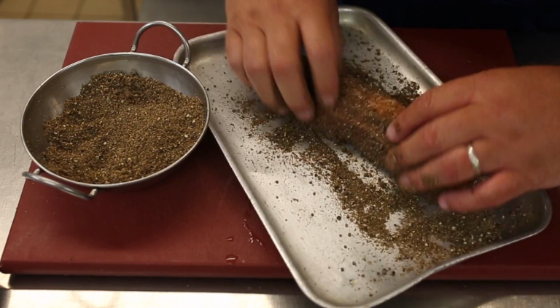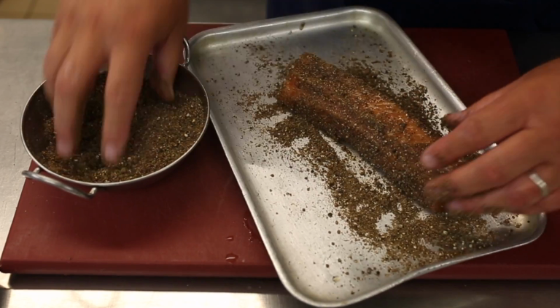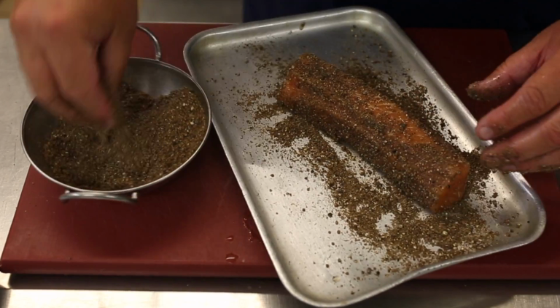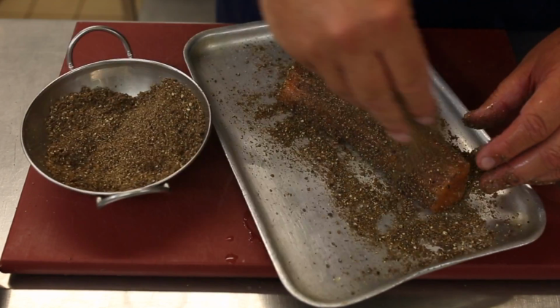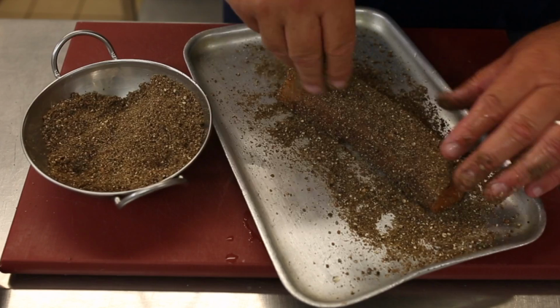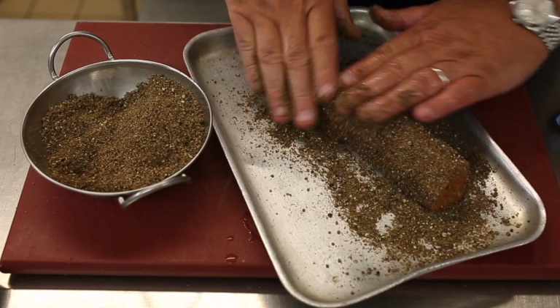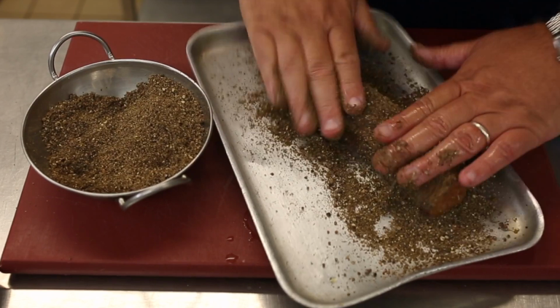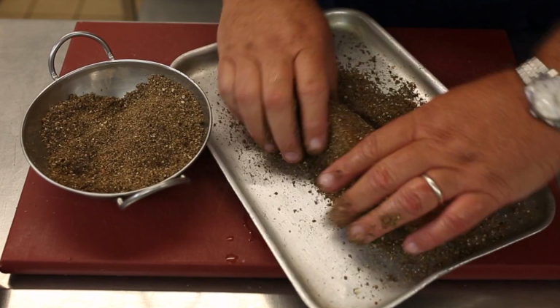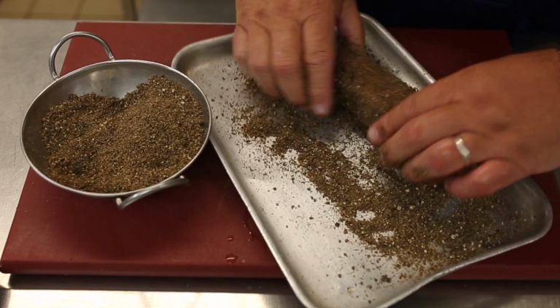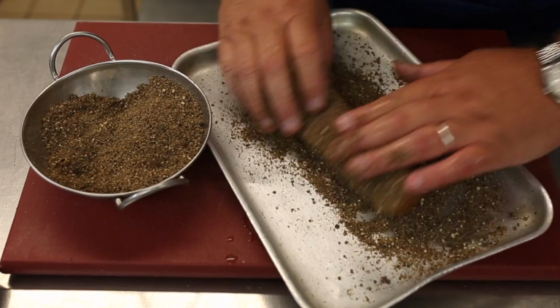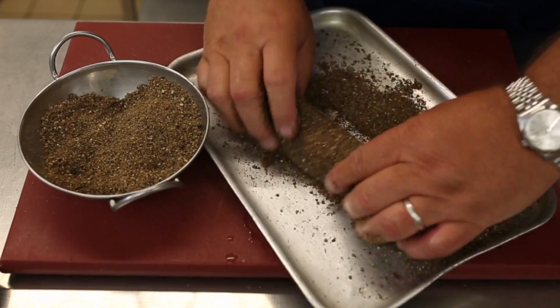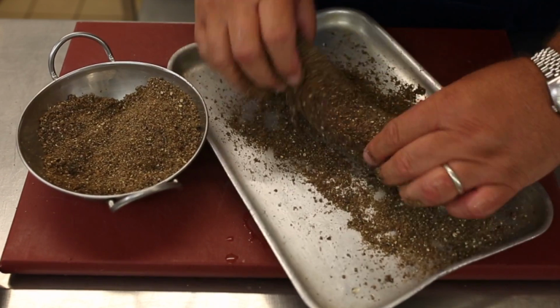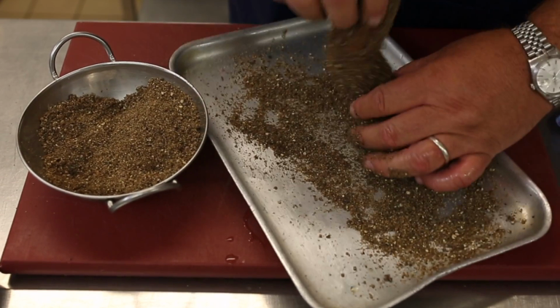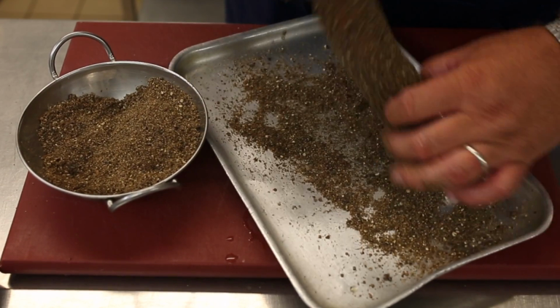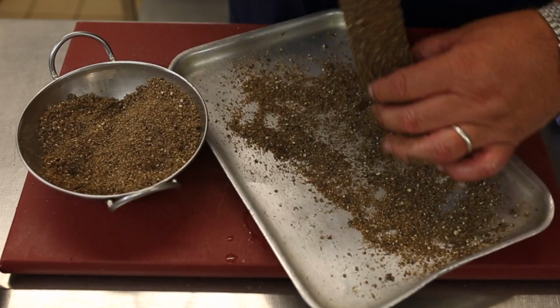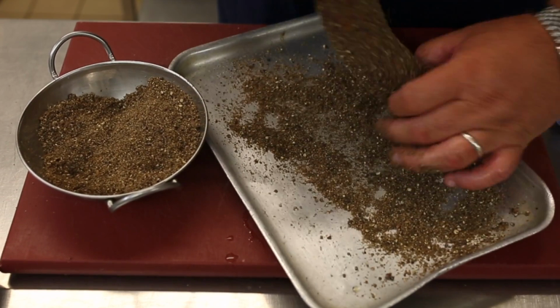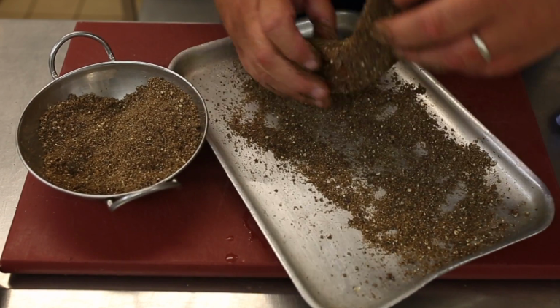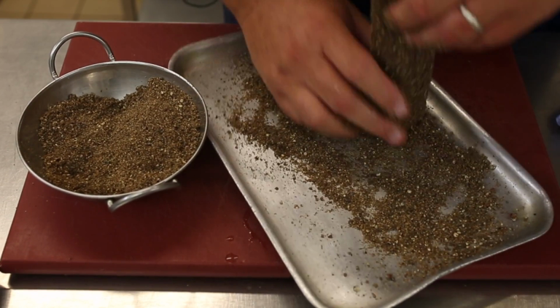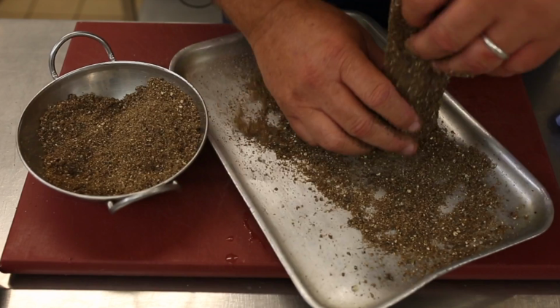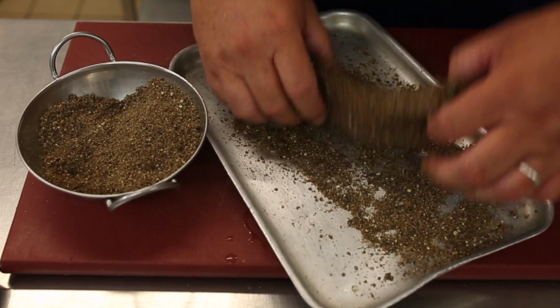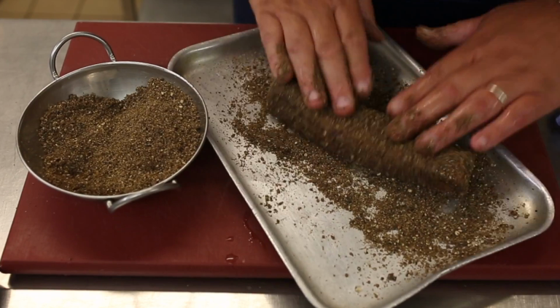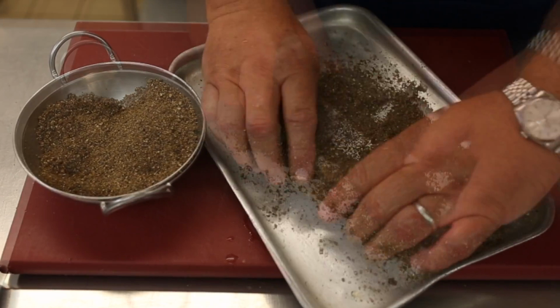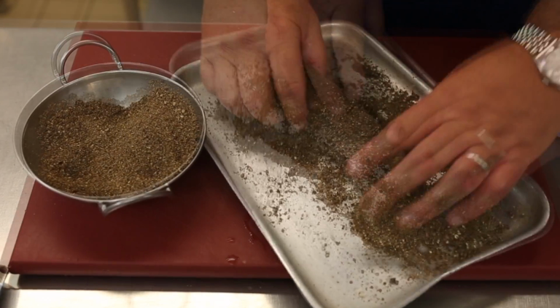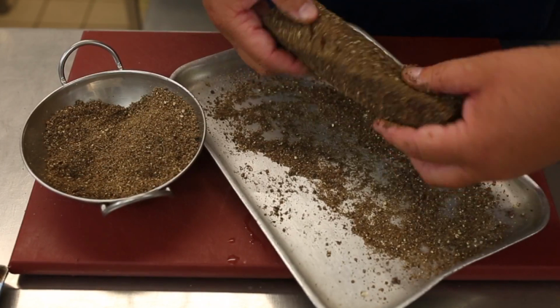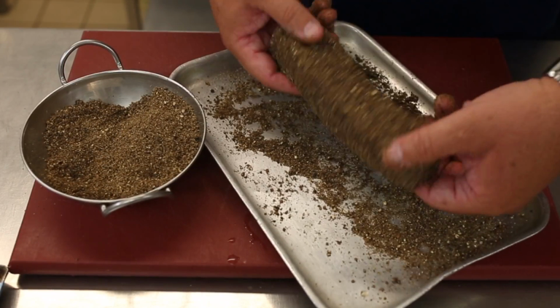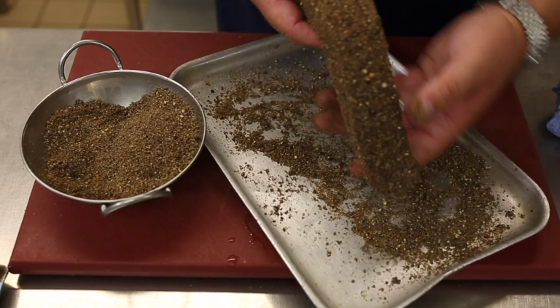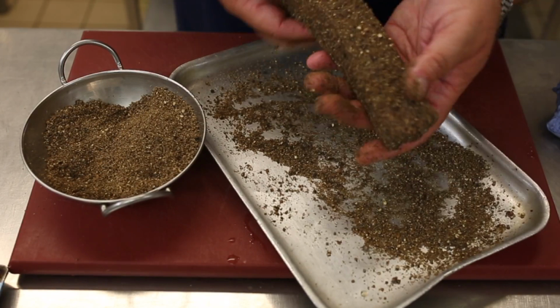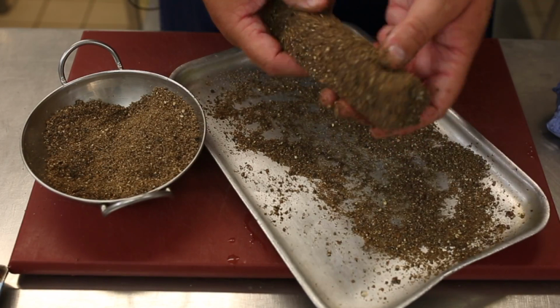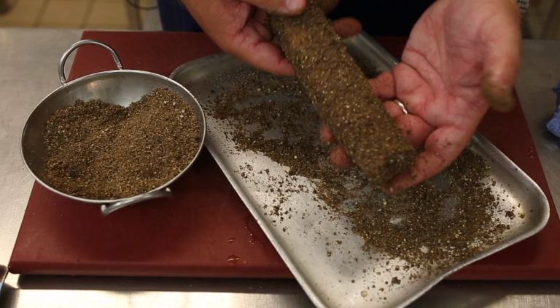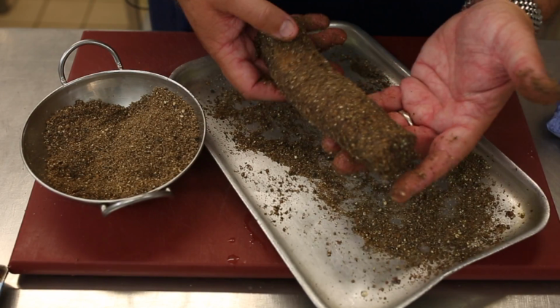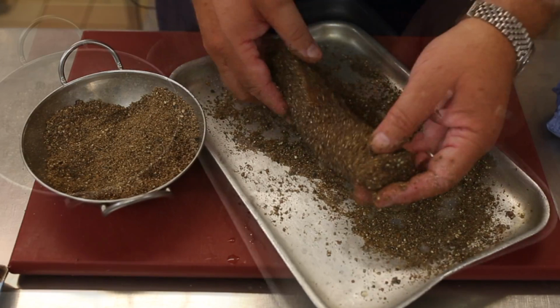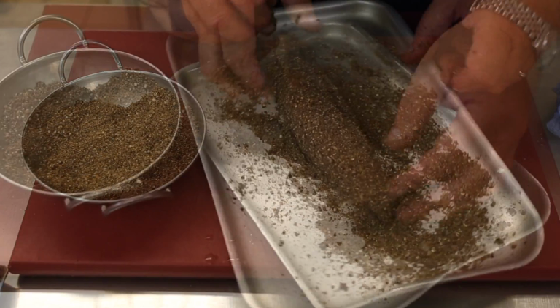This particular dish works really well with an oily fish — mackerel would be a good one as well. So there's your crust, all the way around it.